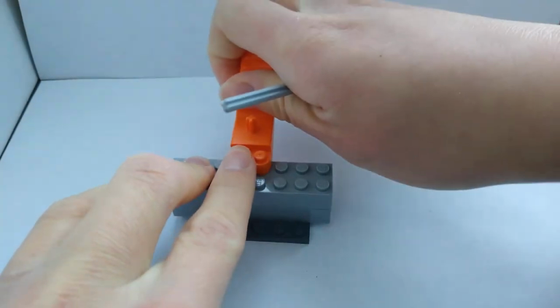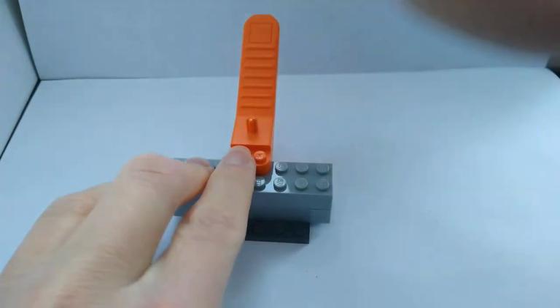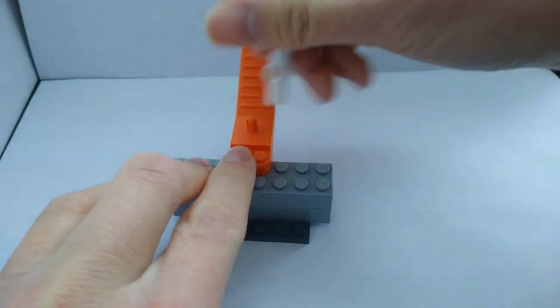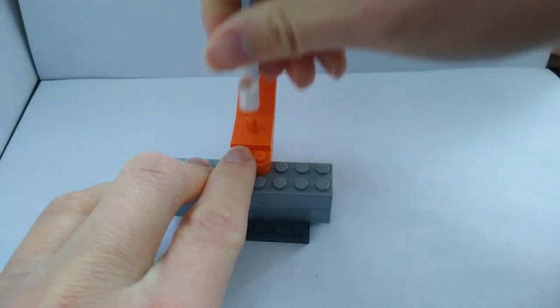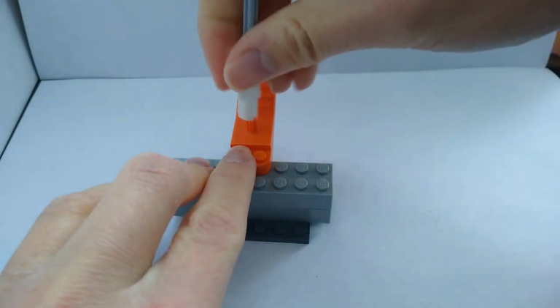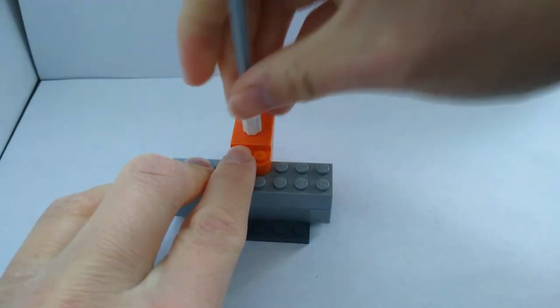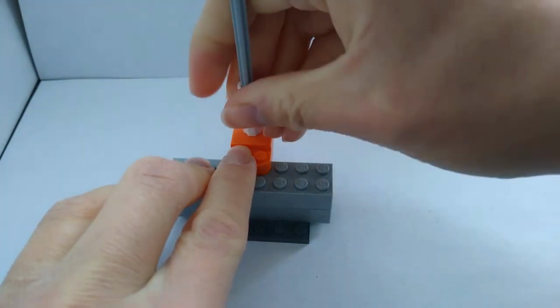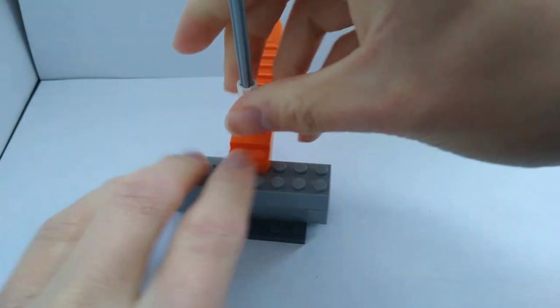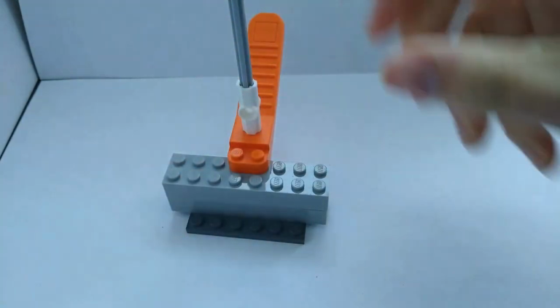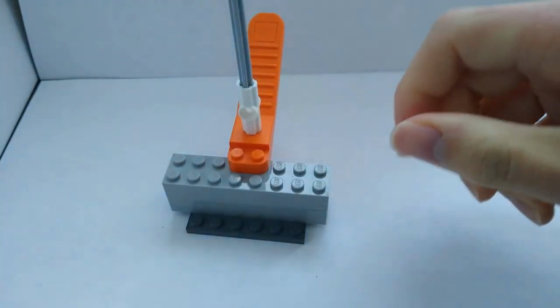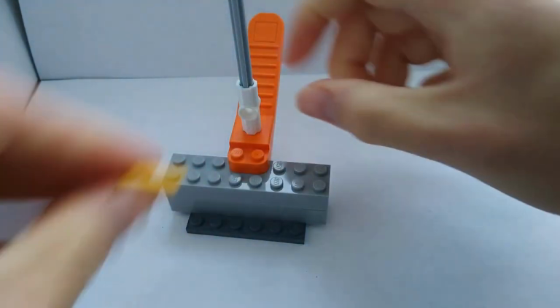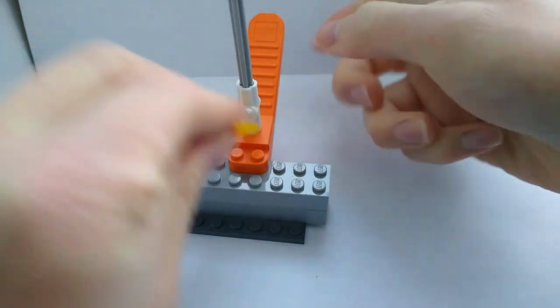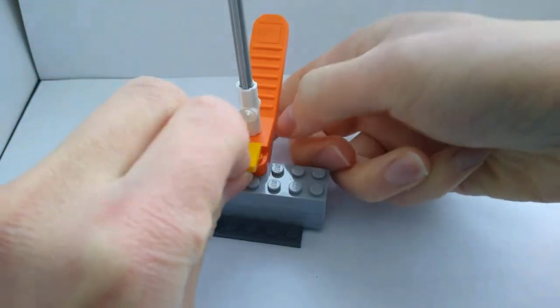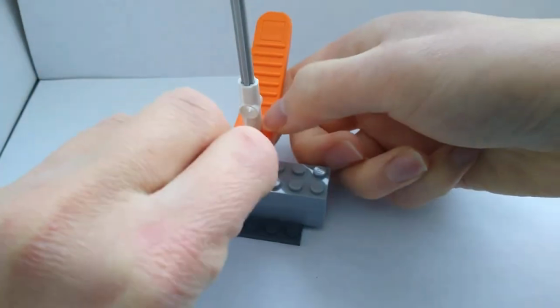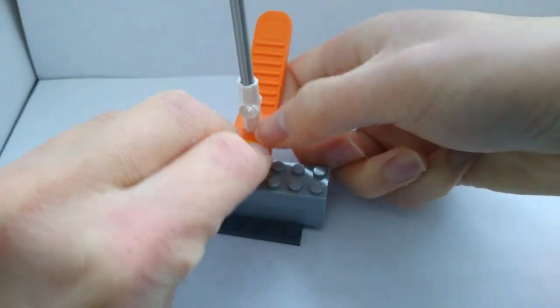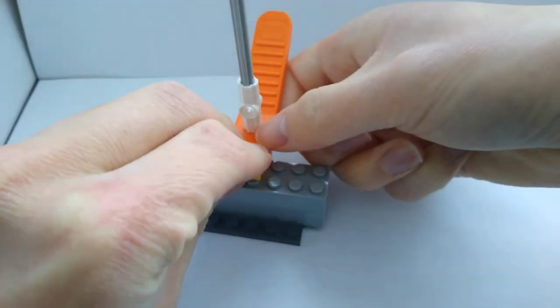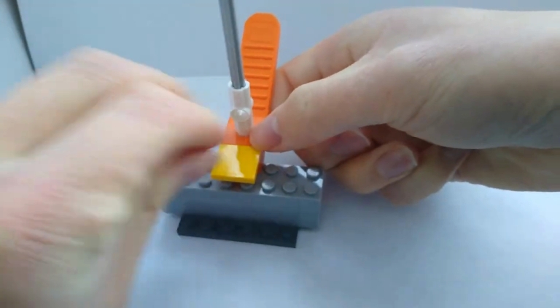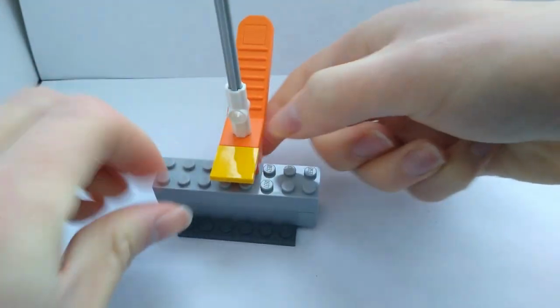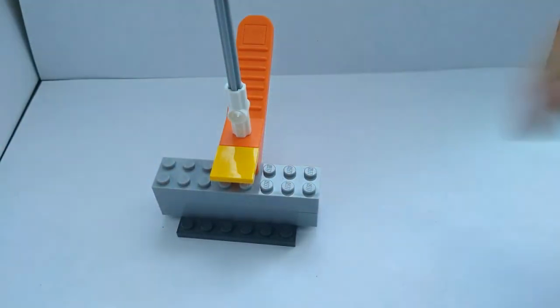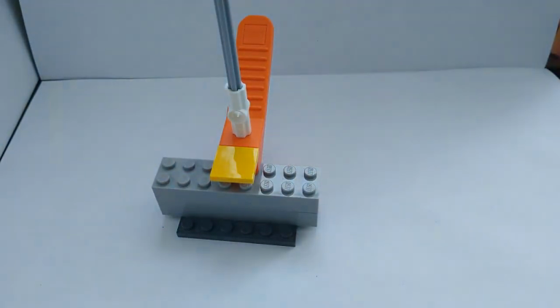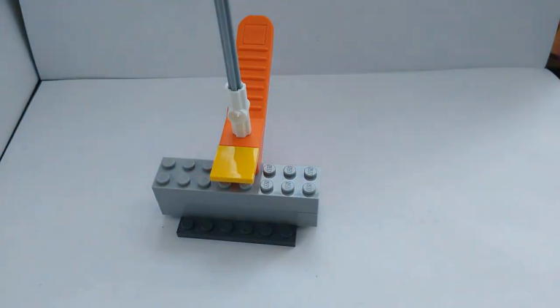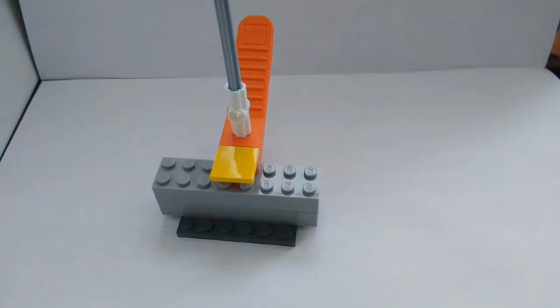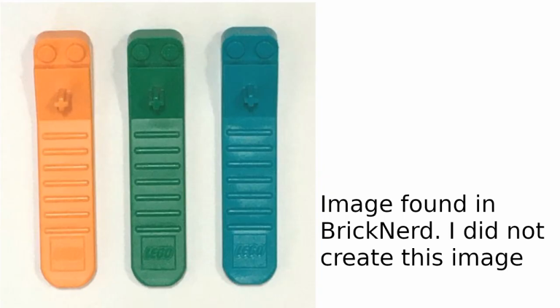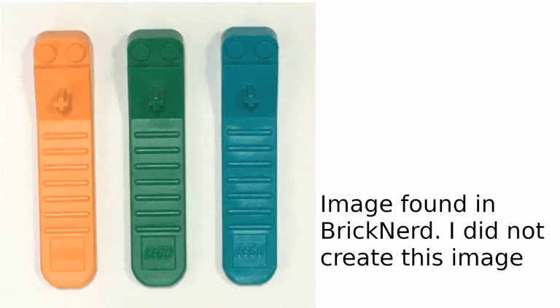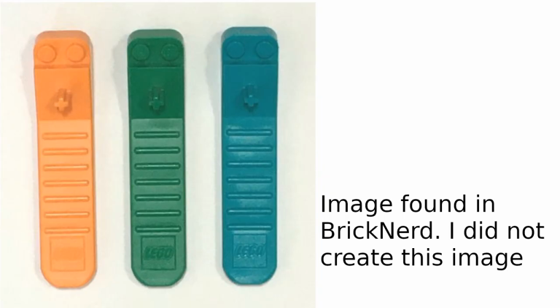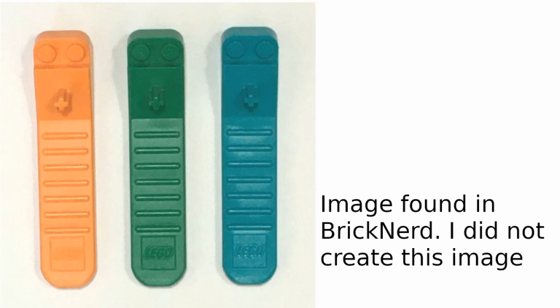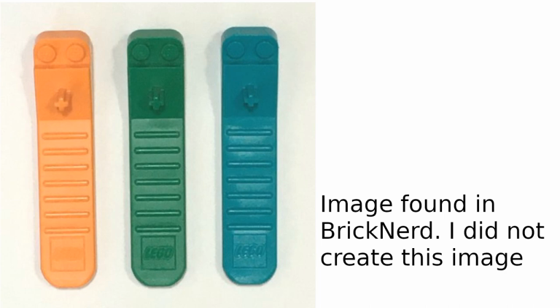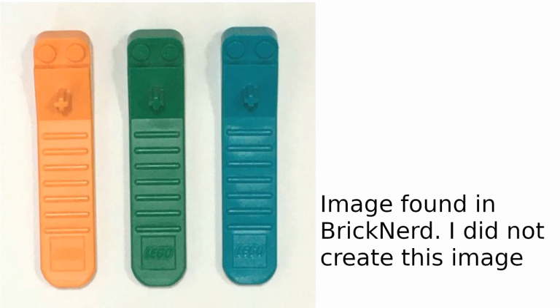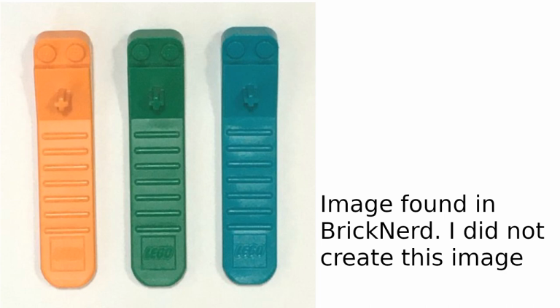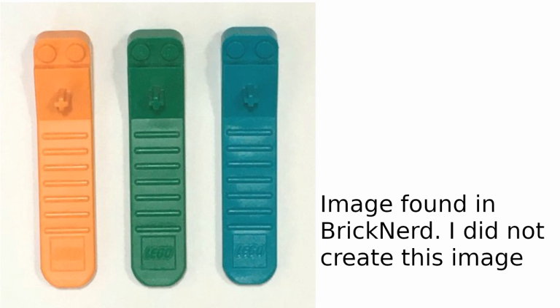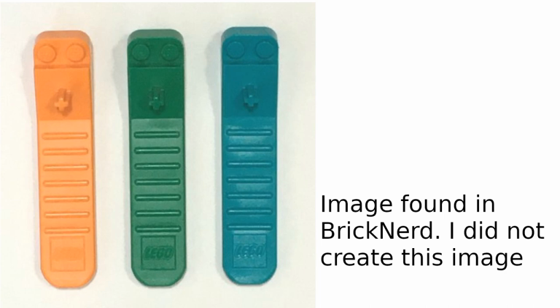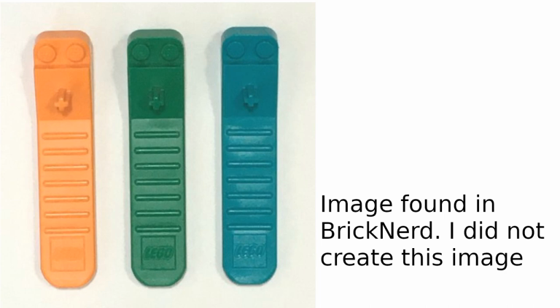From my experience, I never used it in my creations. The brick separator comes in many colors such as orange, green, and dark turquoise. I only have orange brick separators.